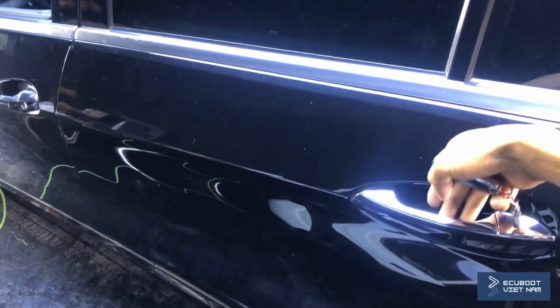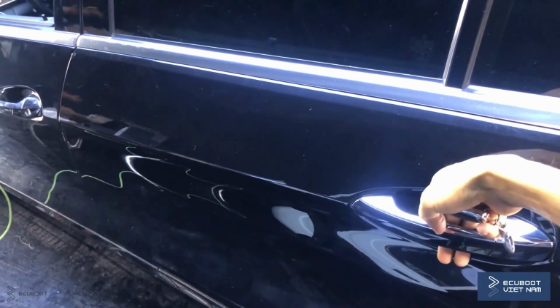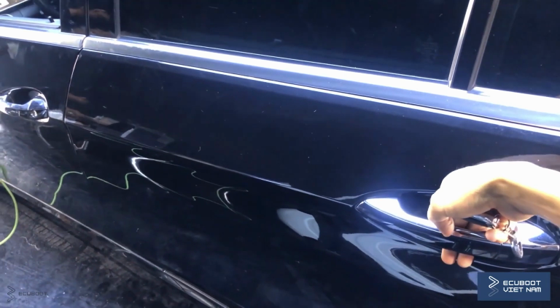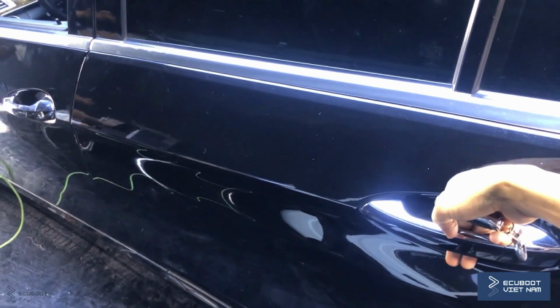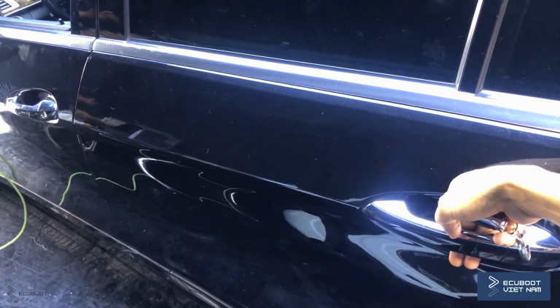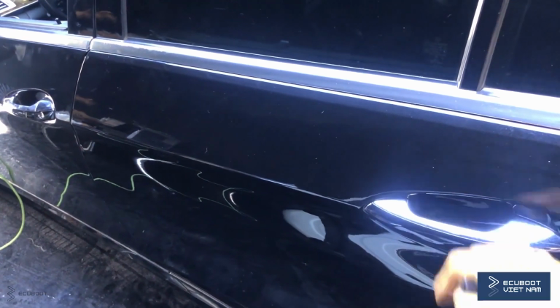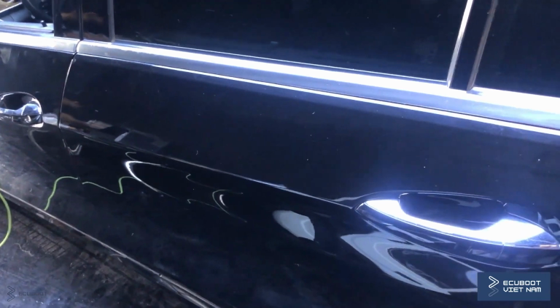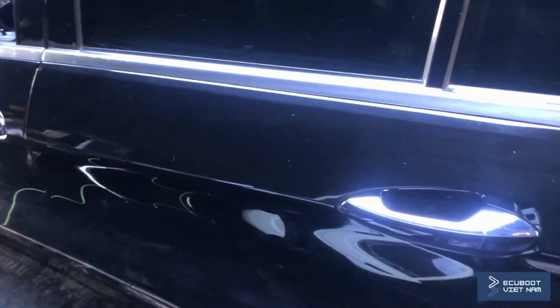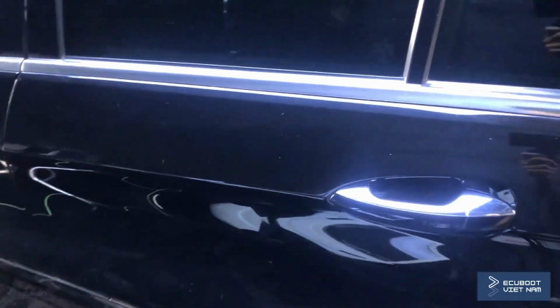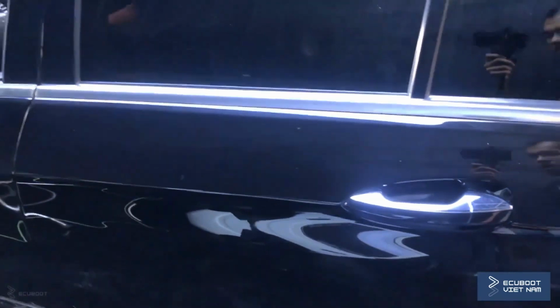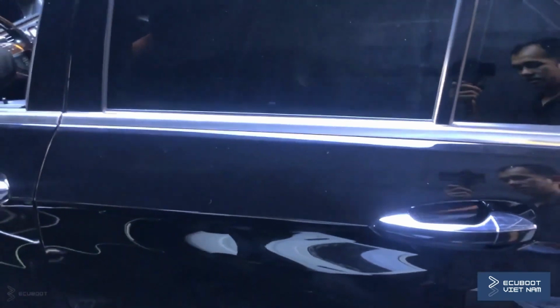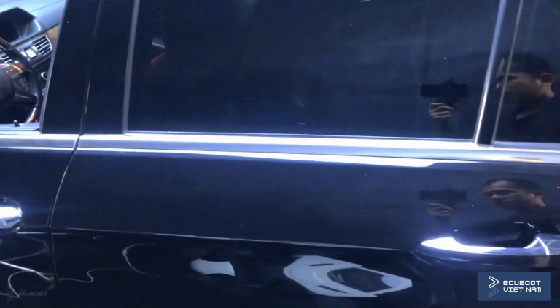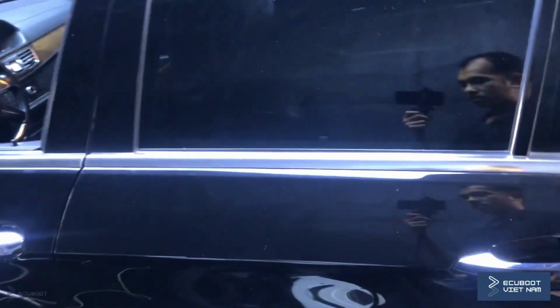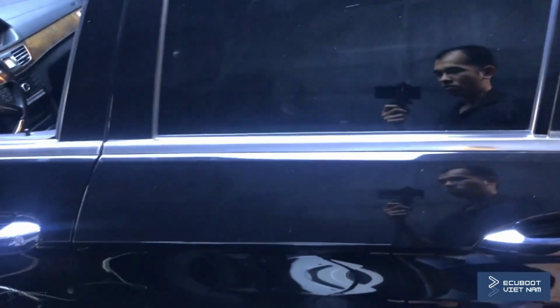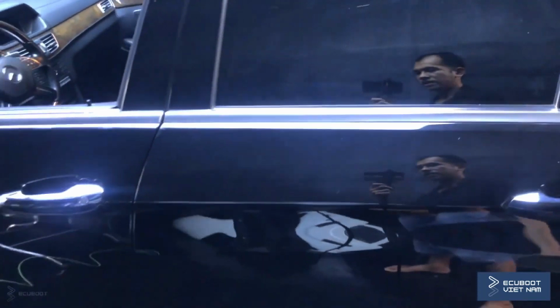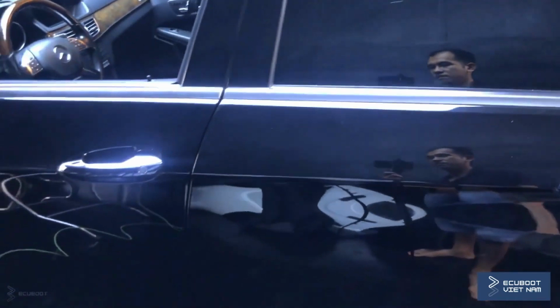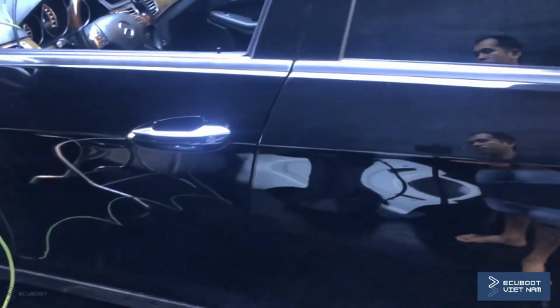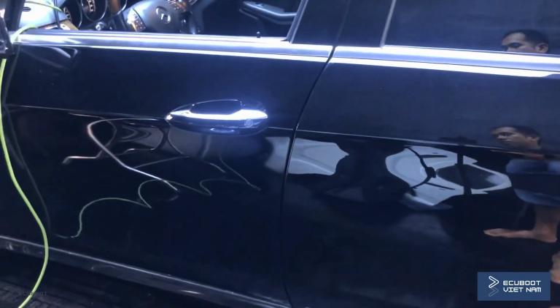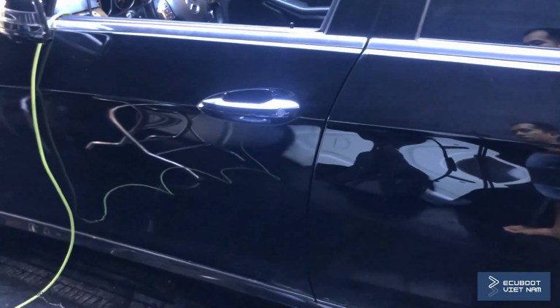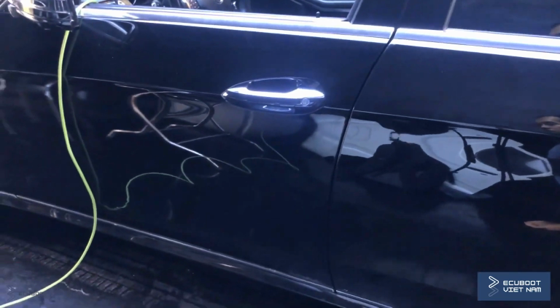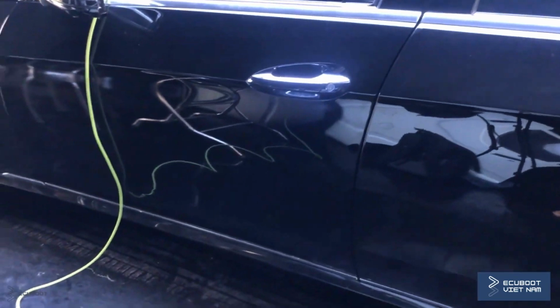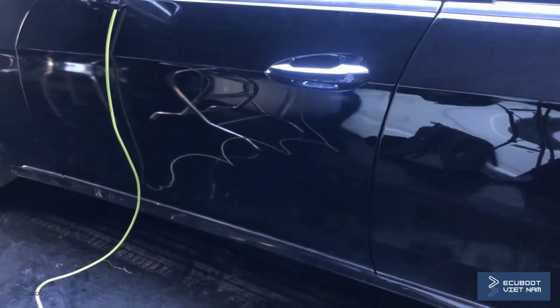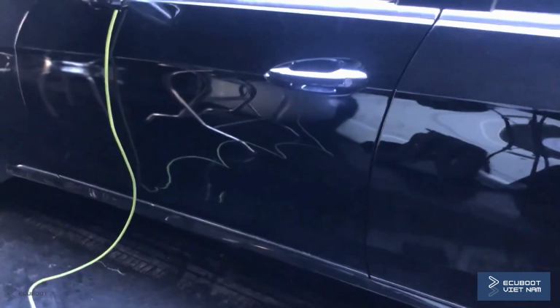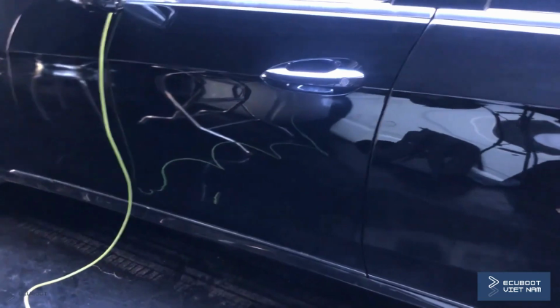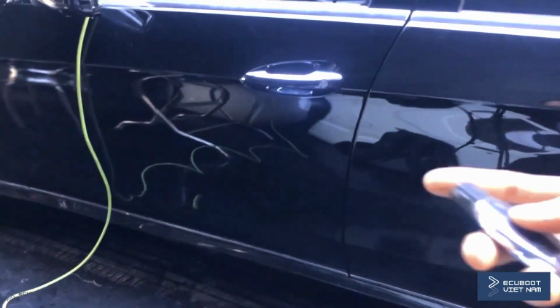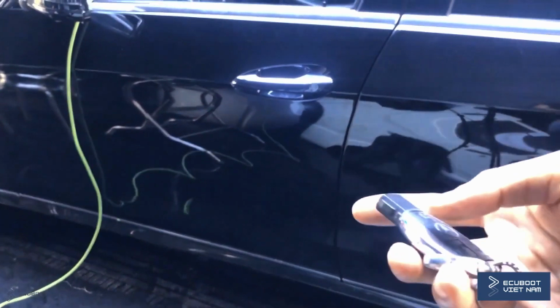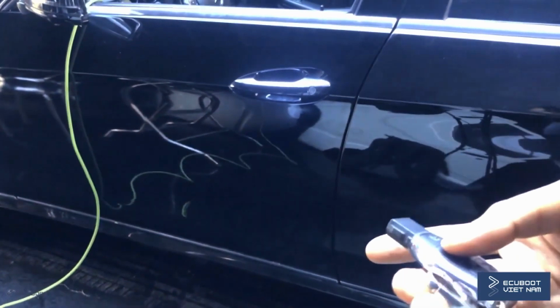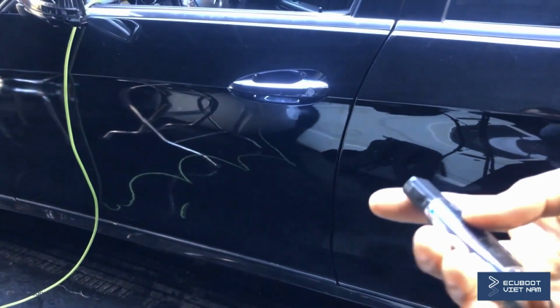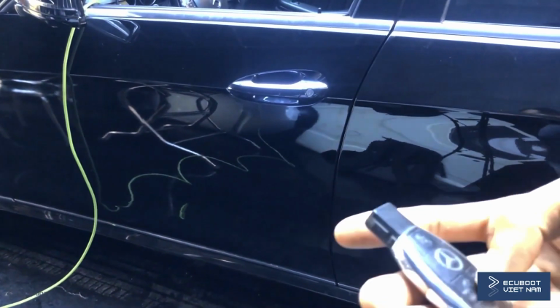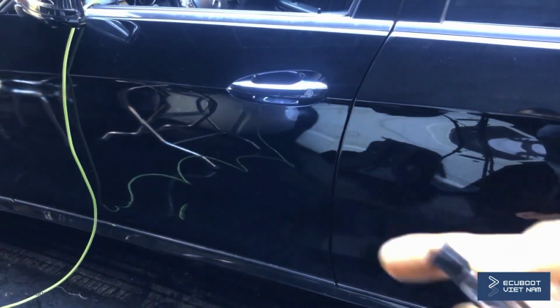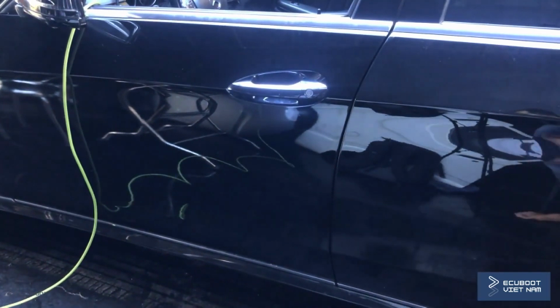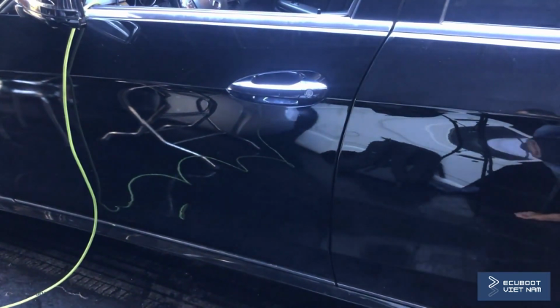These are some functions of the Keyless Go on this E400 W212. I really hope this video was helpful. Thanks for watching and see you next time.